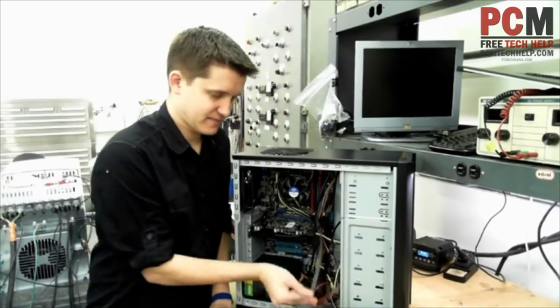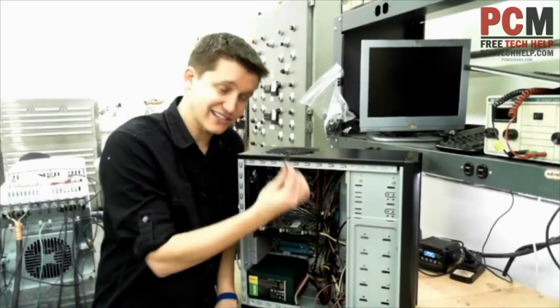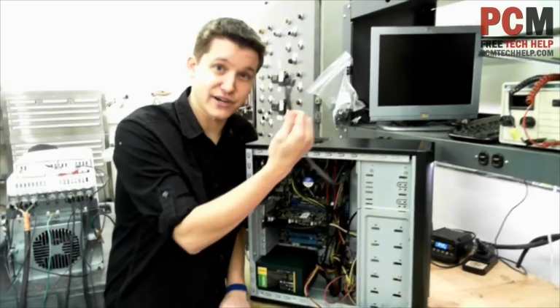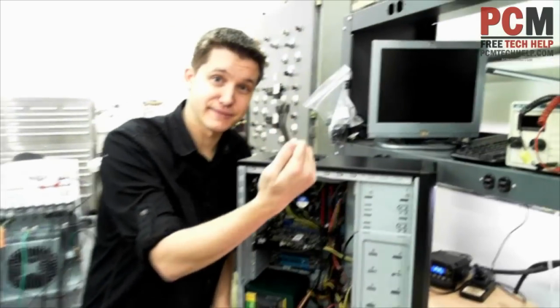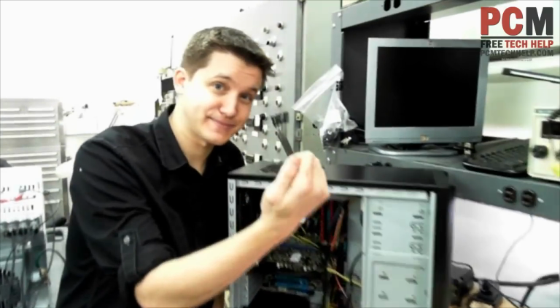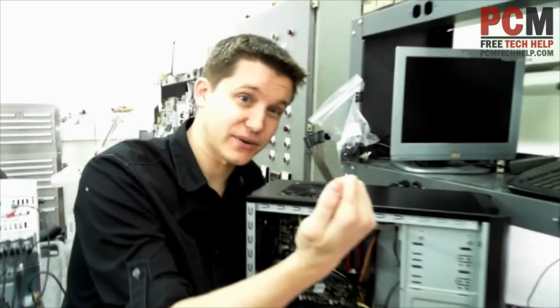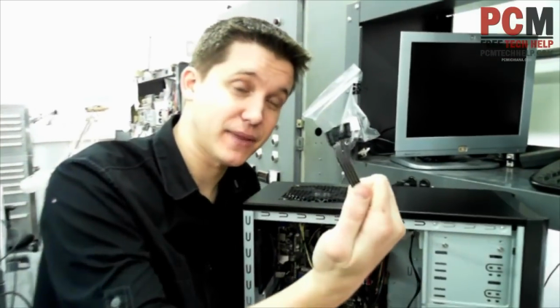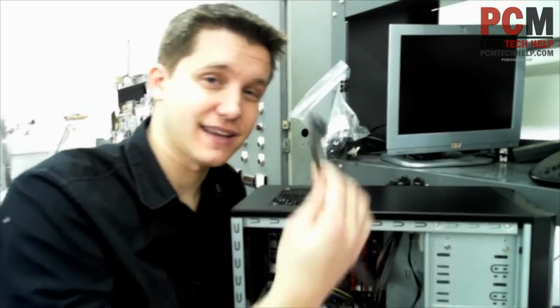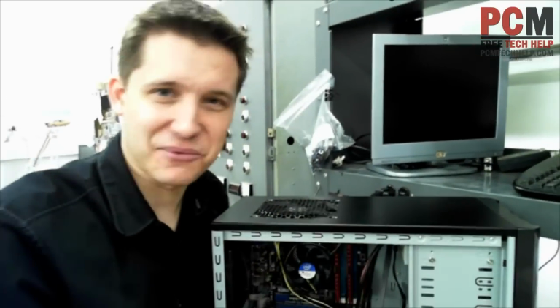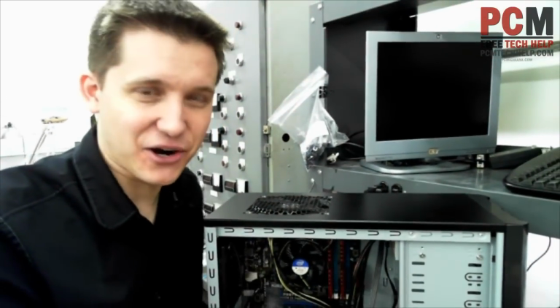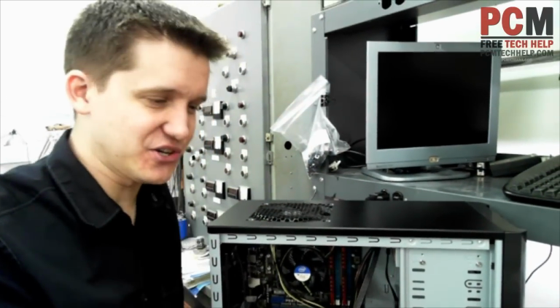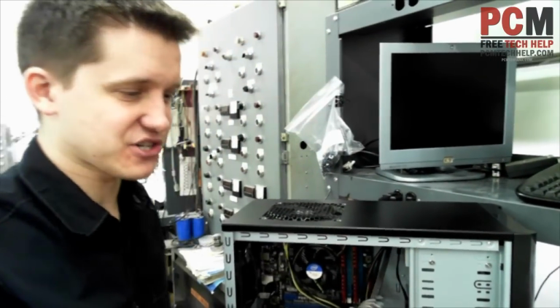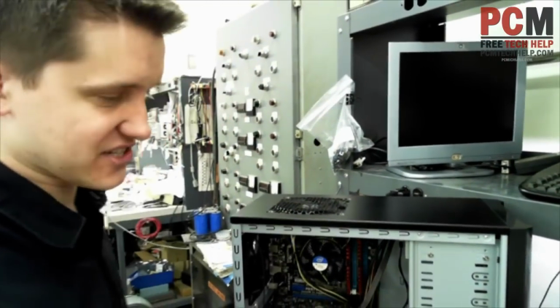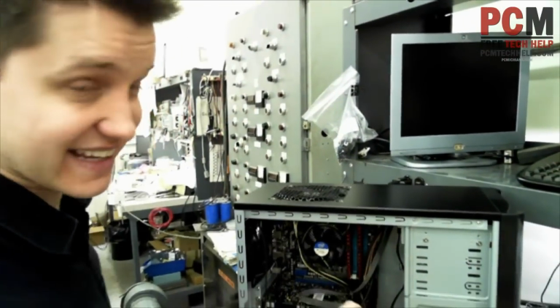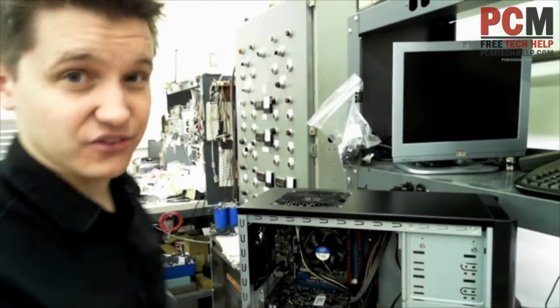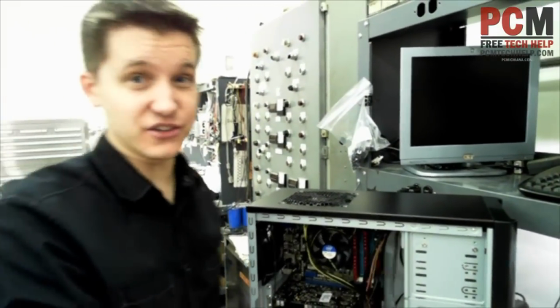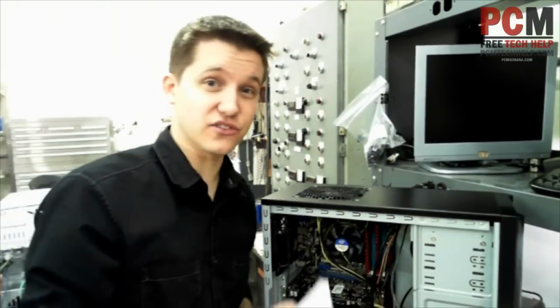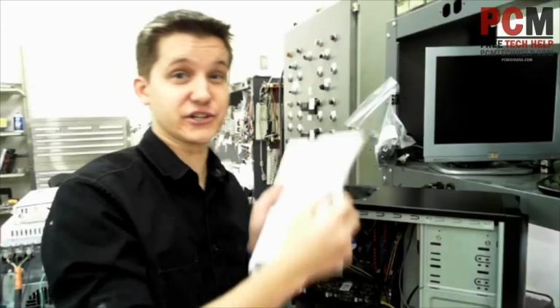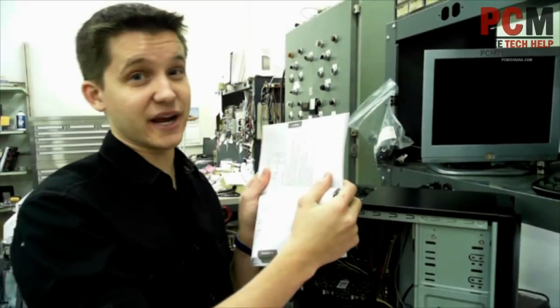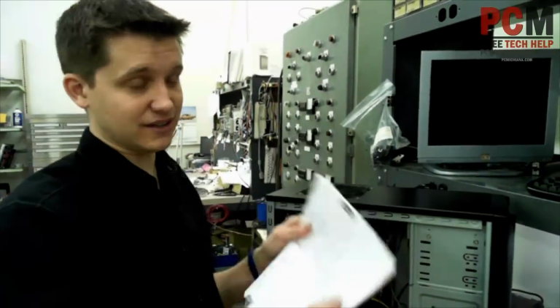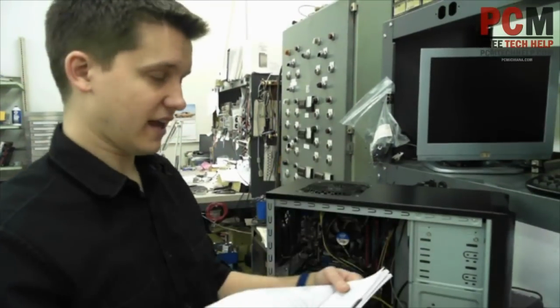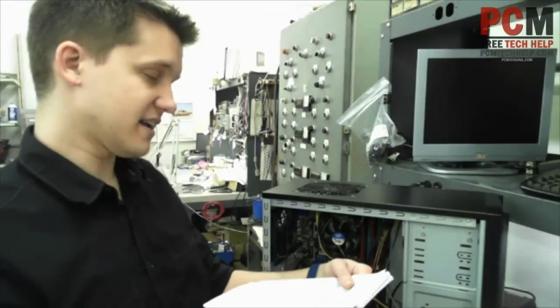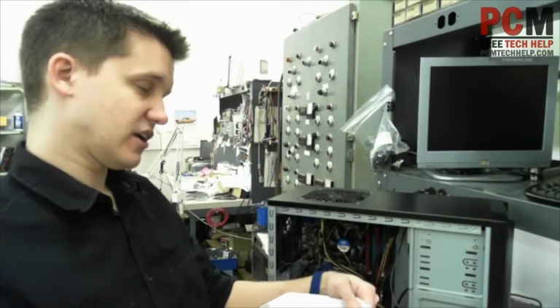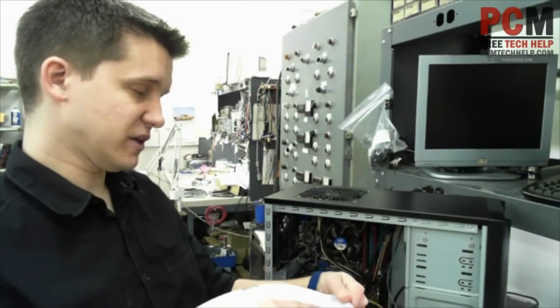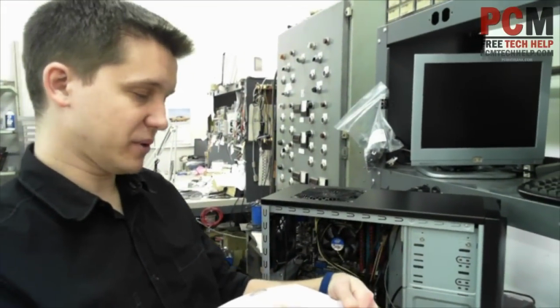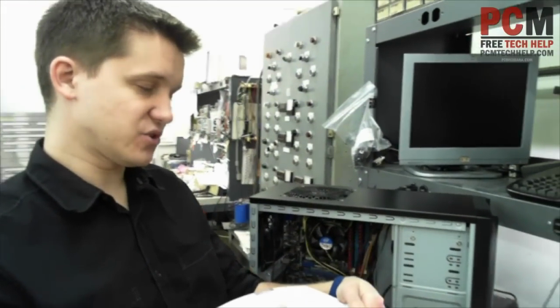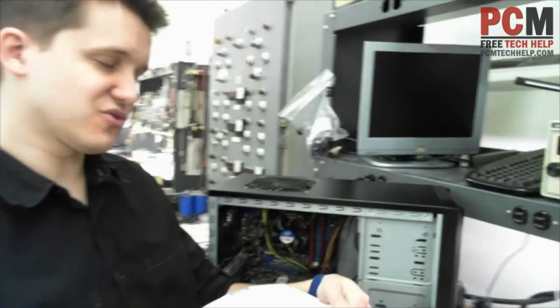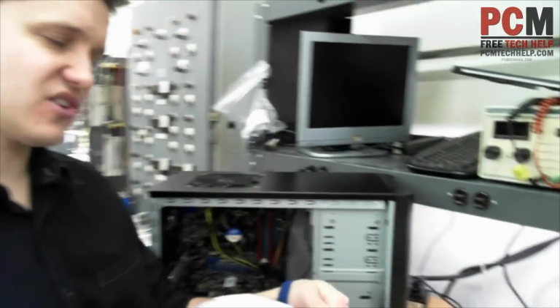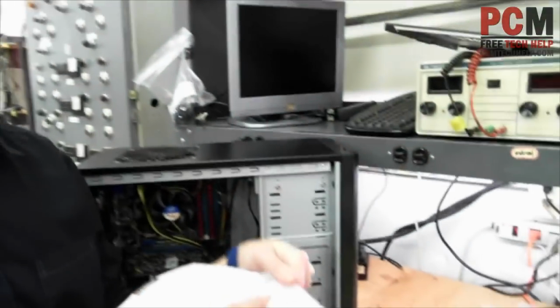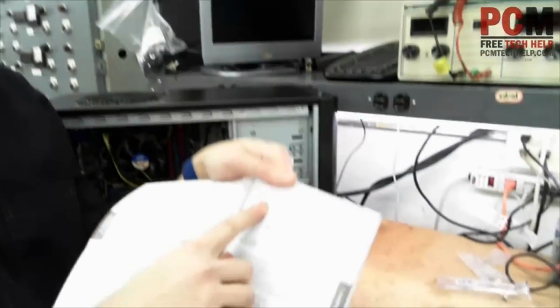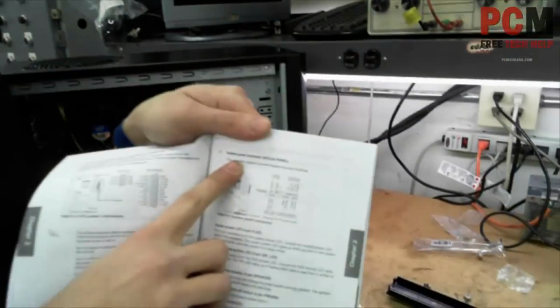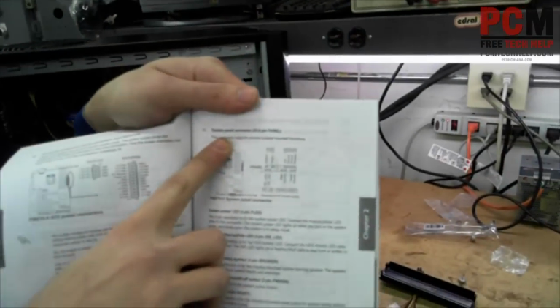These little guys right here. It's not really that hard to do, just like anything else. All you've got to do is consult your user manual, and you want to flip open to — usually it's called System Panel Connector.